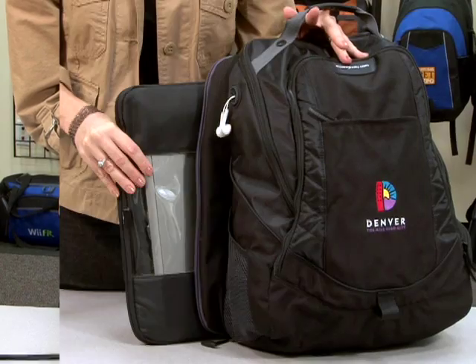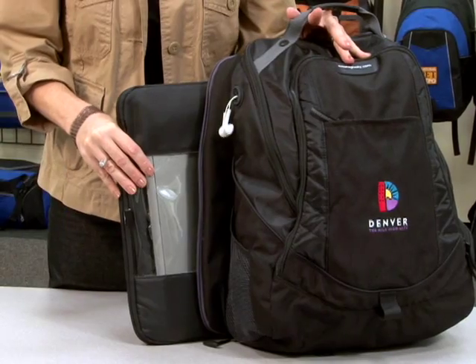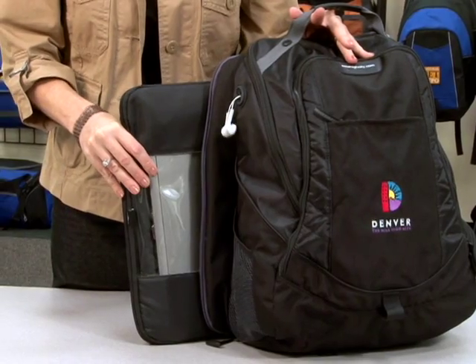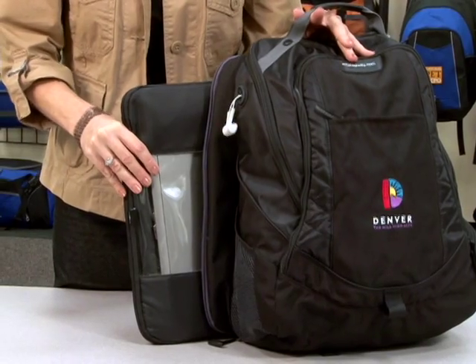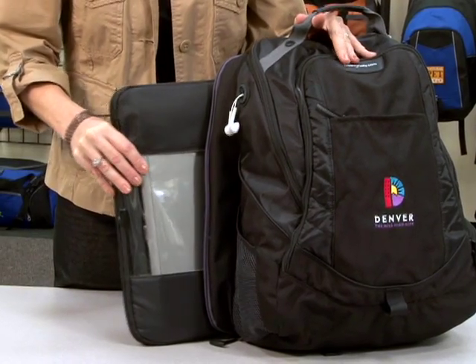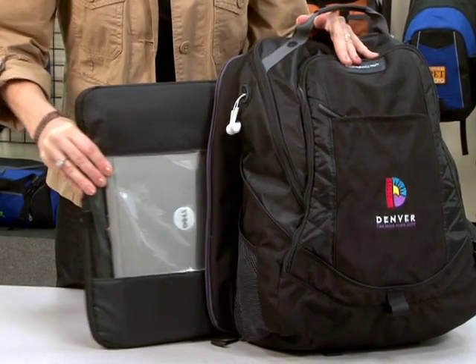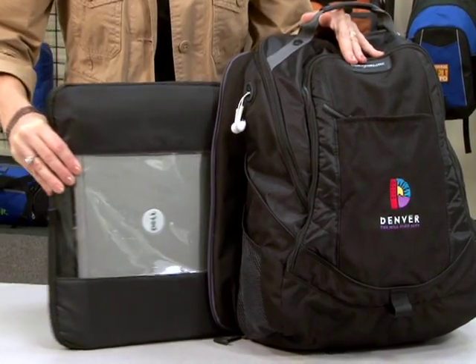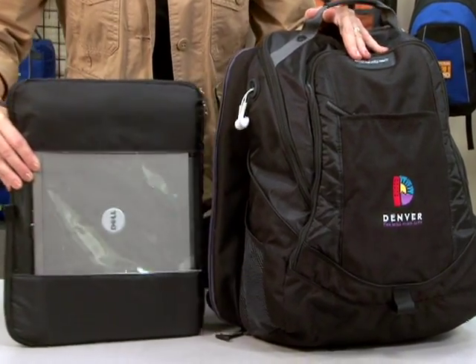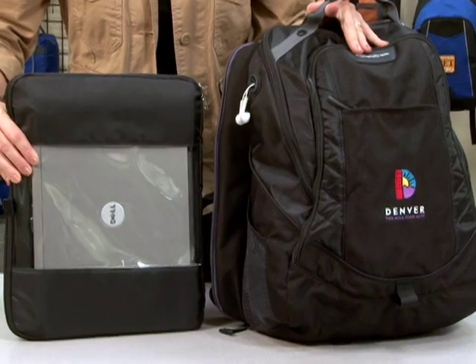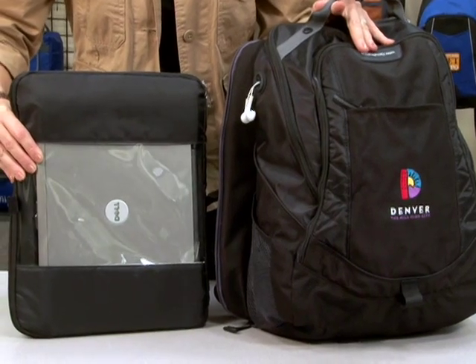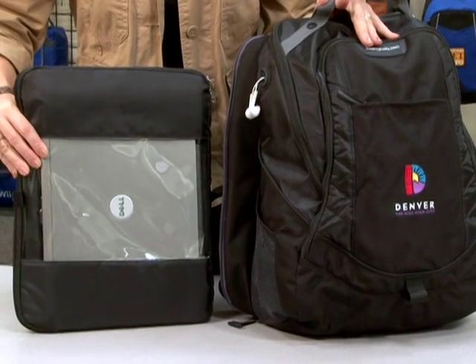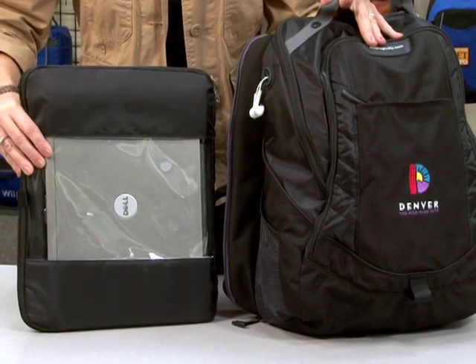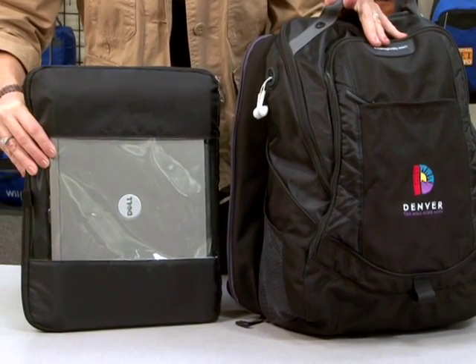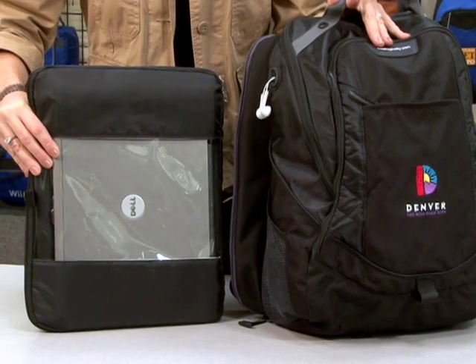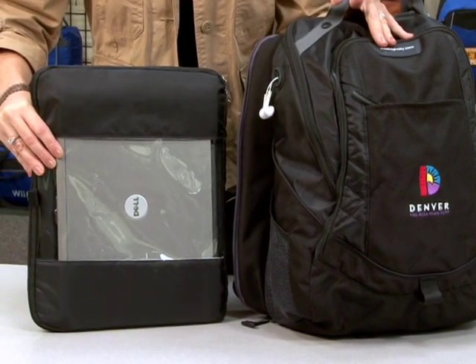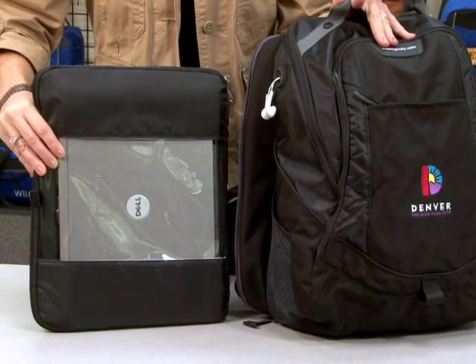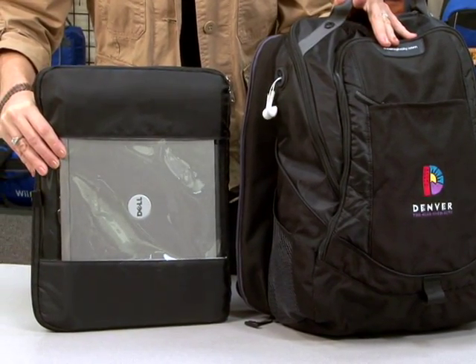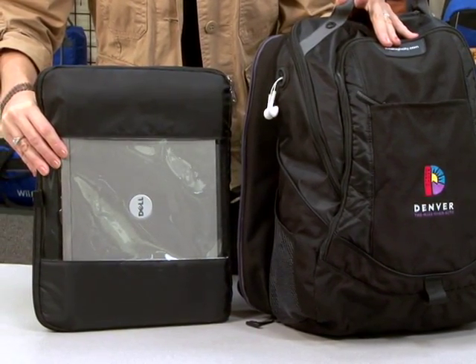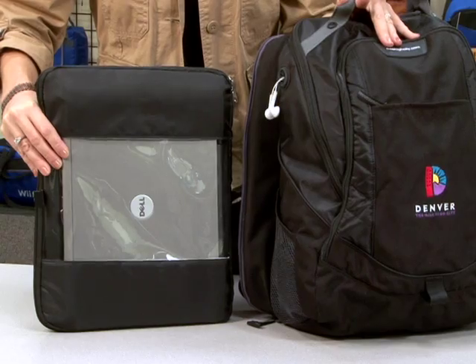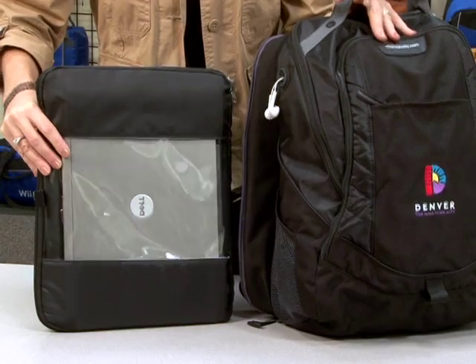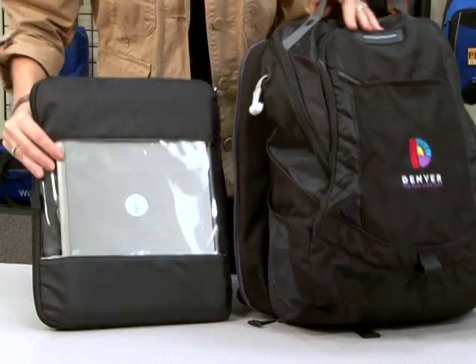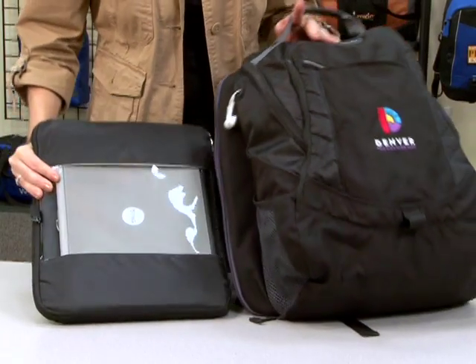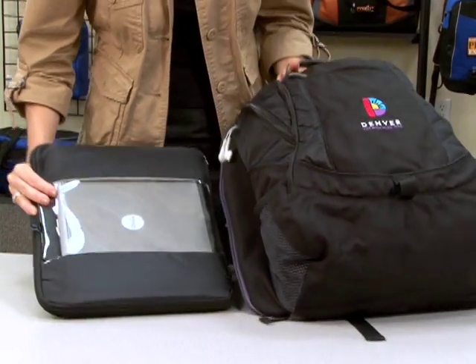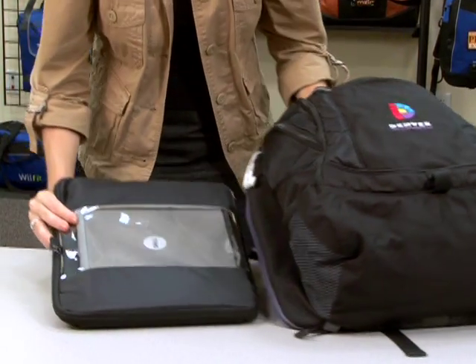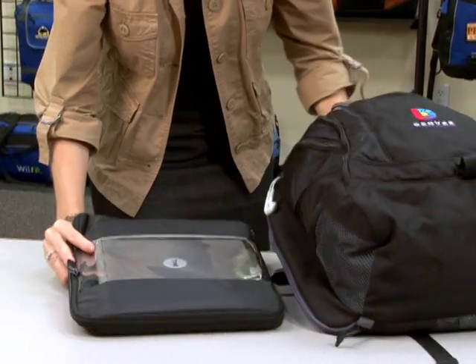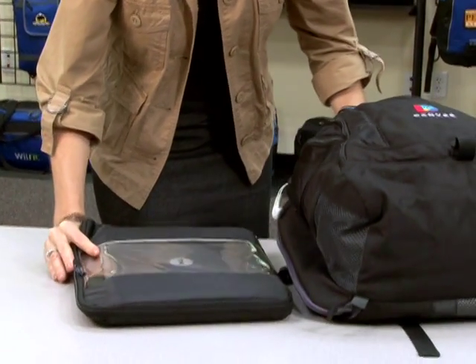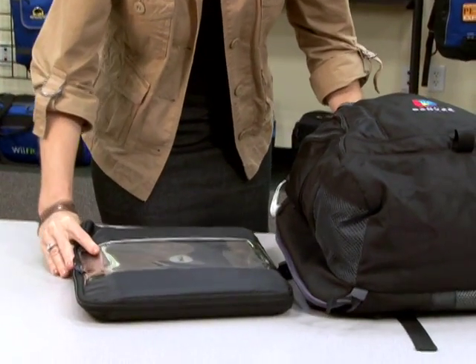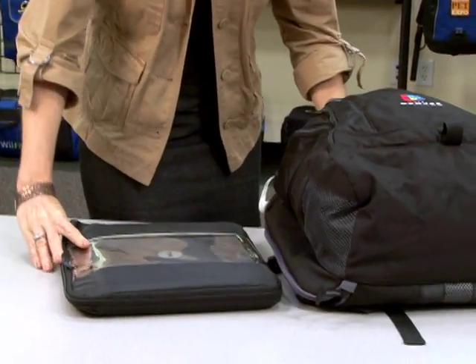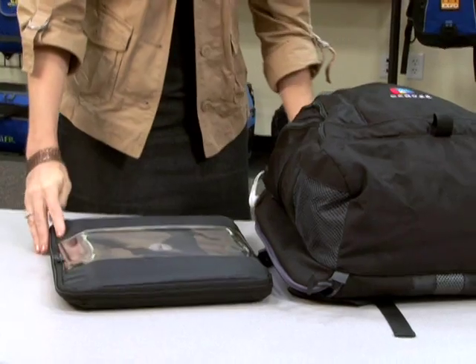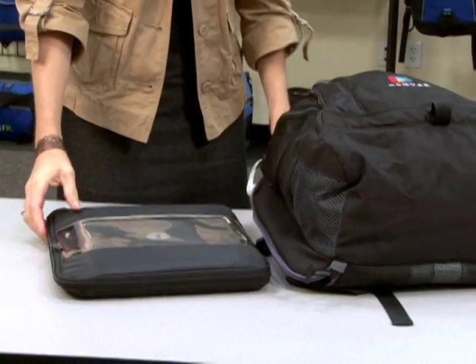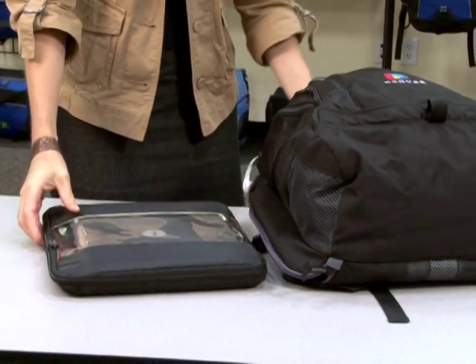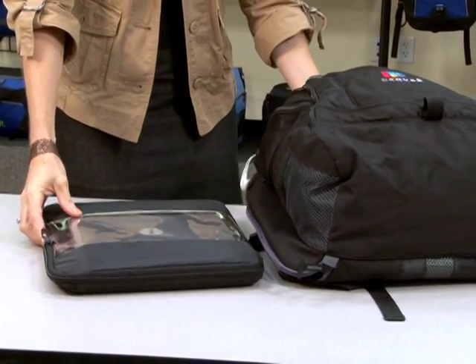The back zippered pocket features our checkpoint-friendly viewpoint system, which includes a computer sleeve that will hold up to a 14-inch laptop. Simply lay flat on the x-ray belt and fly through airport security.